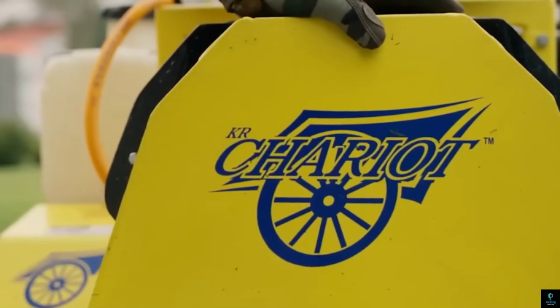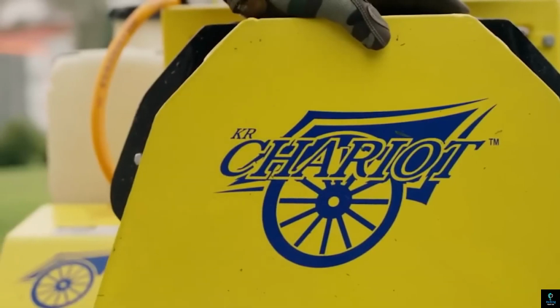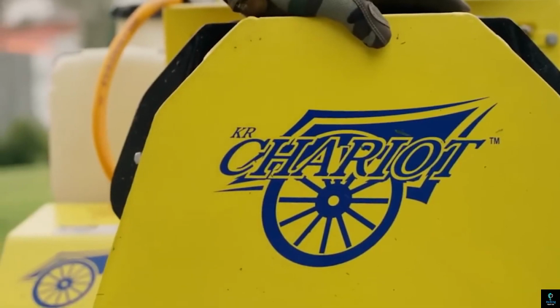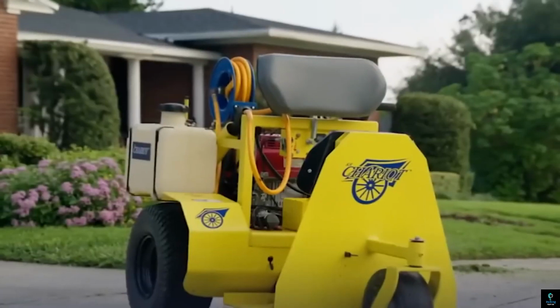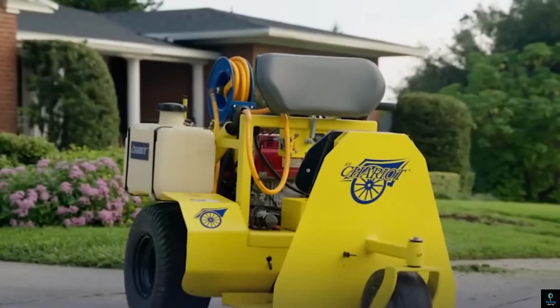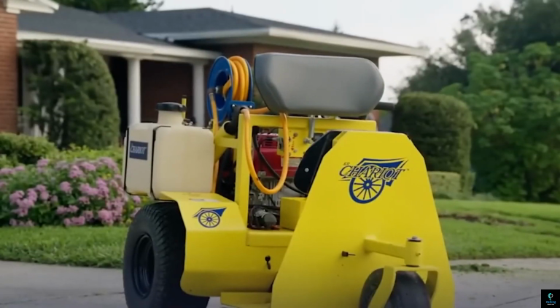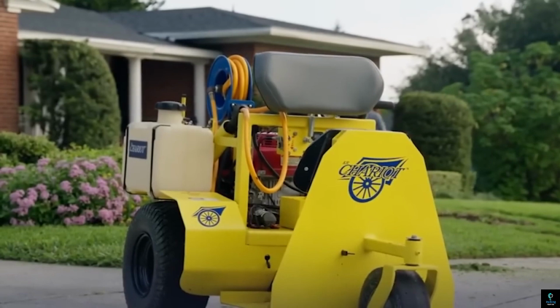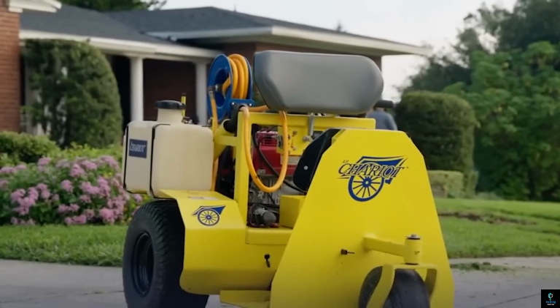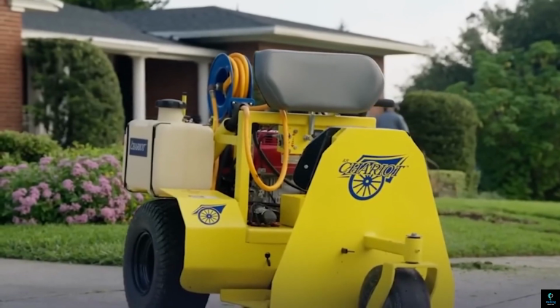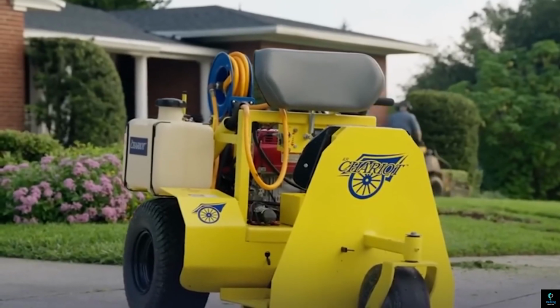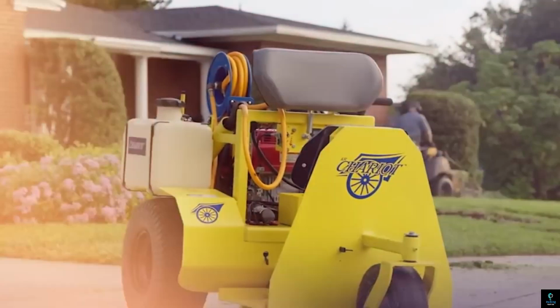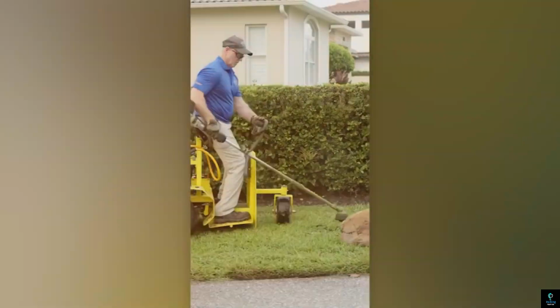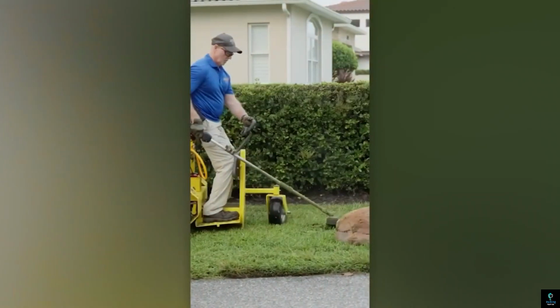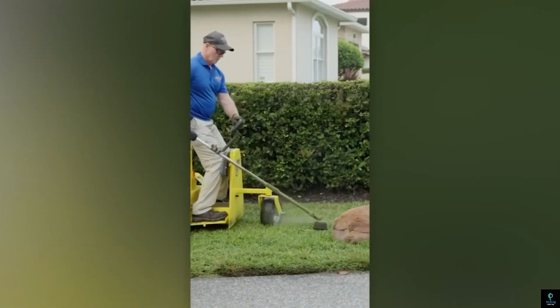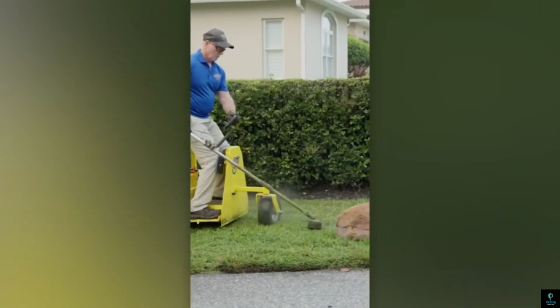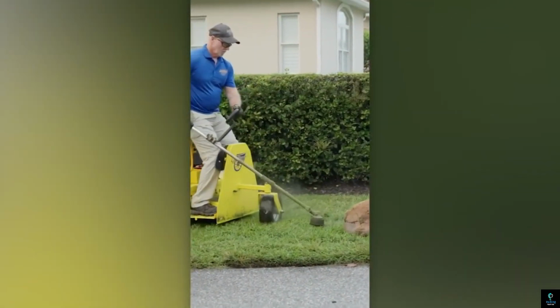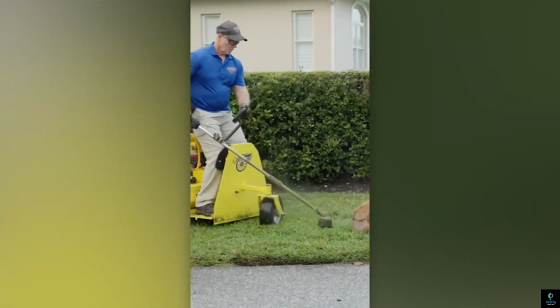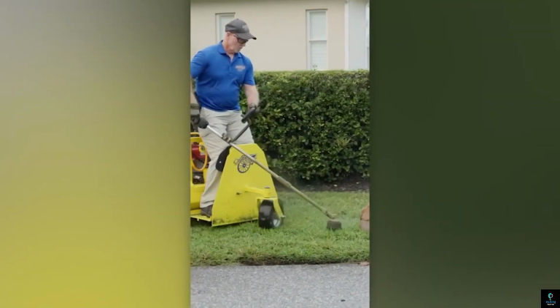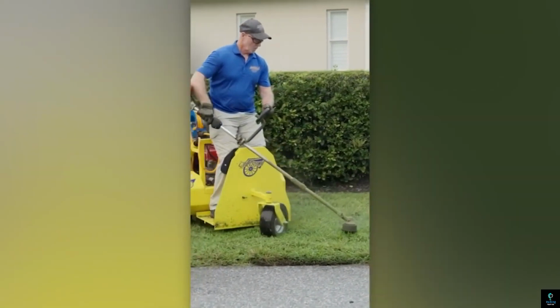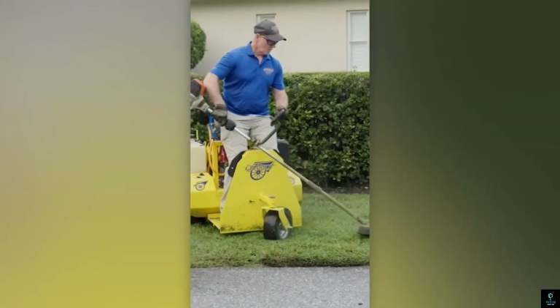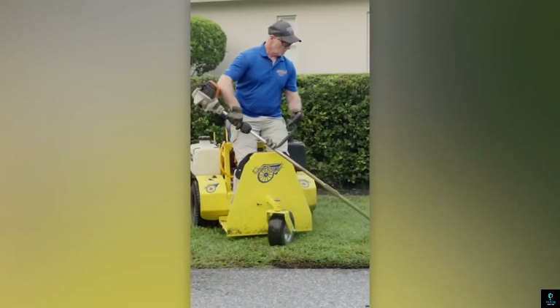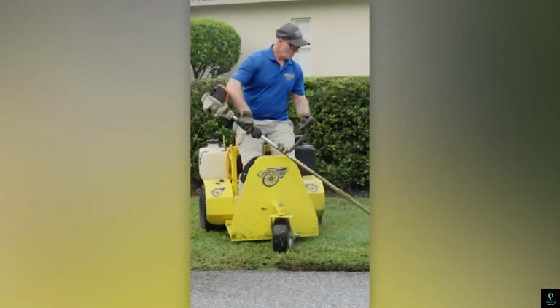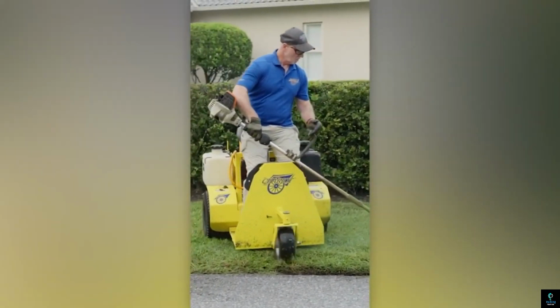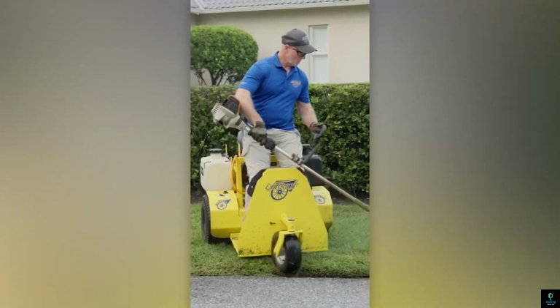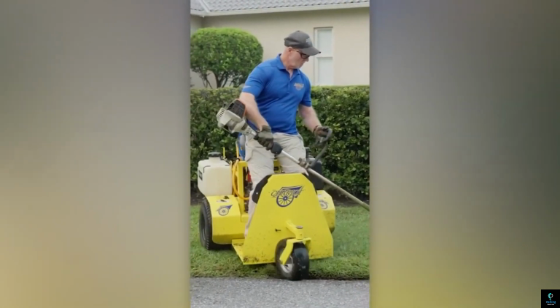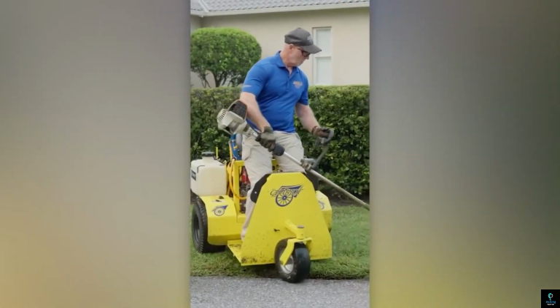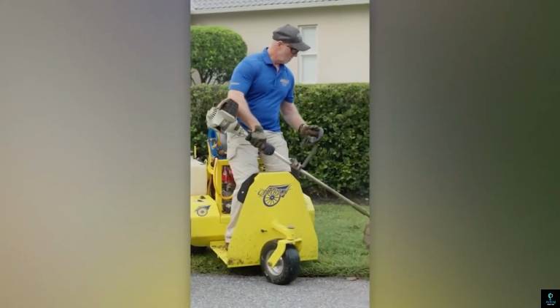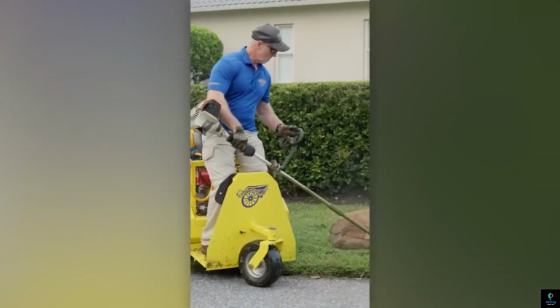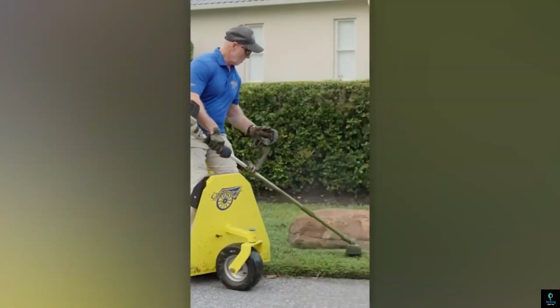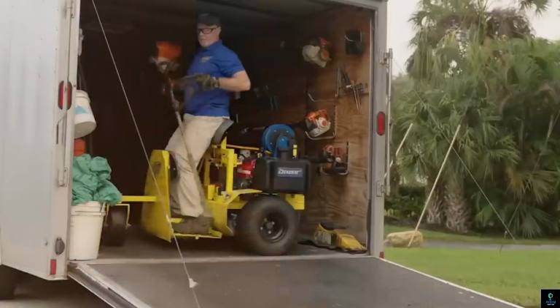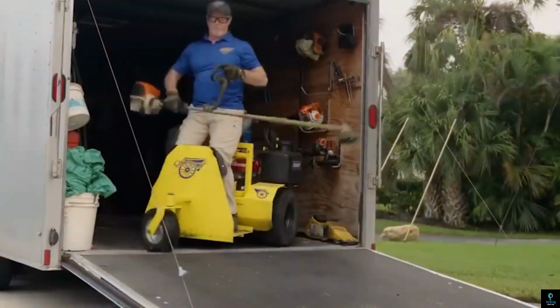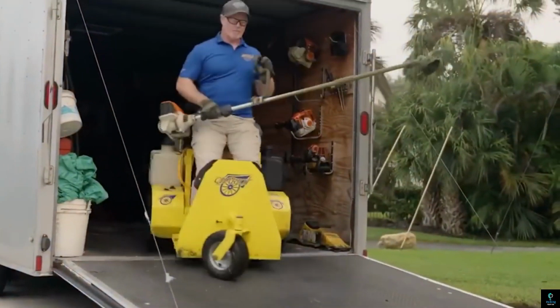Its eco-friendly electric motor ensures quiet operation and low emissions, making it a sustainable choice for businesses and individuals looking for a modern and efficient transport solution.